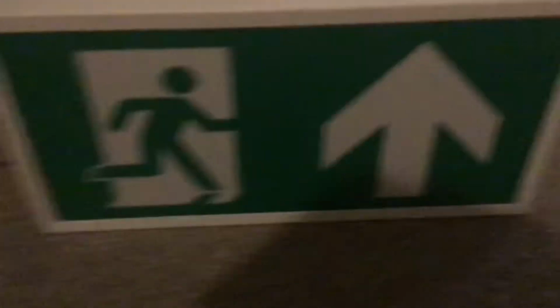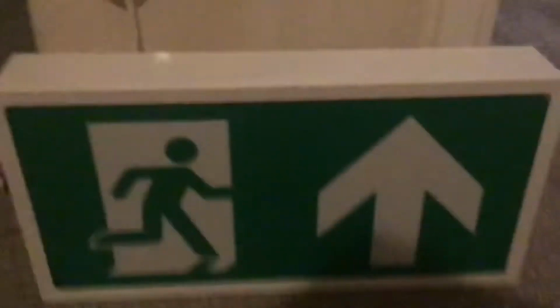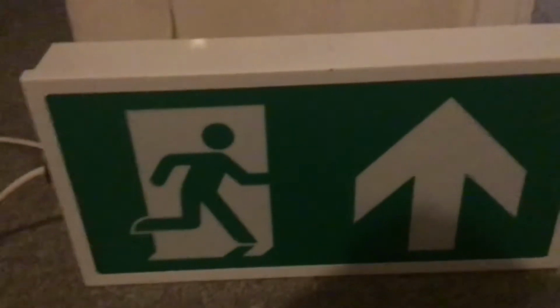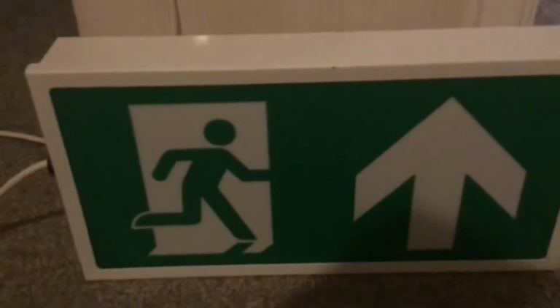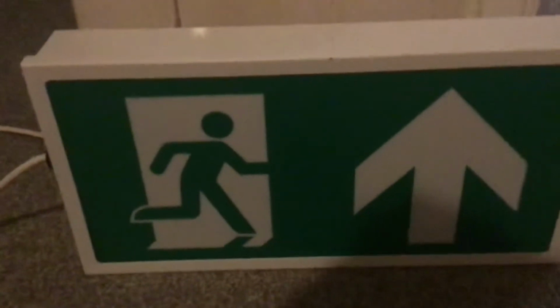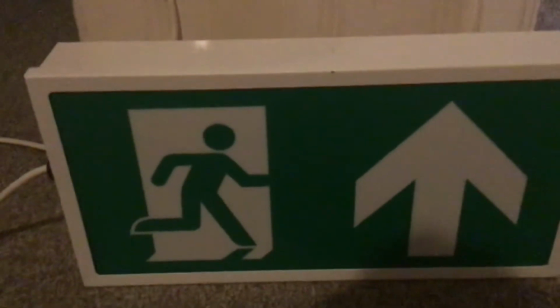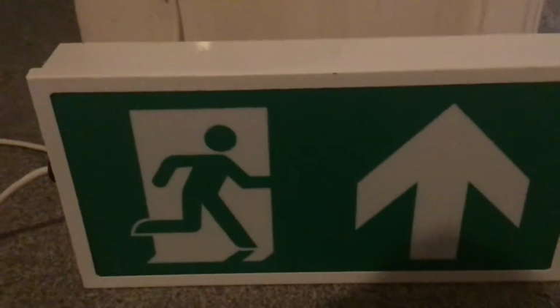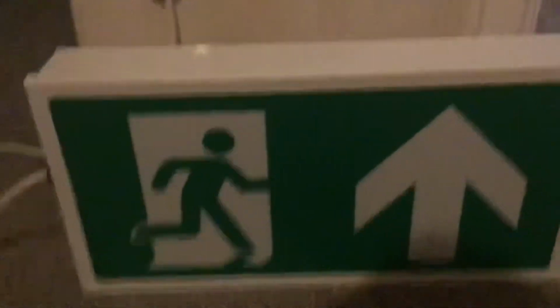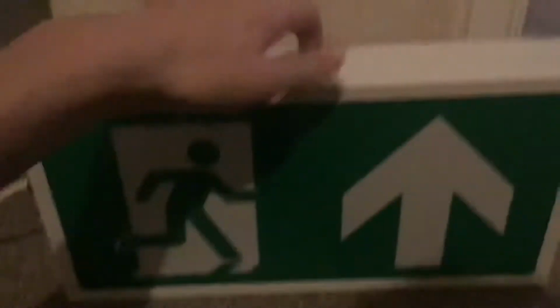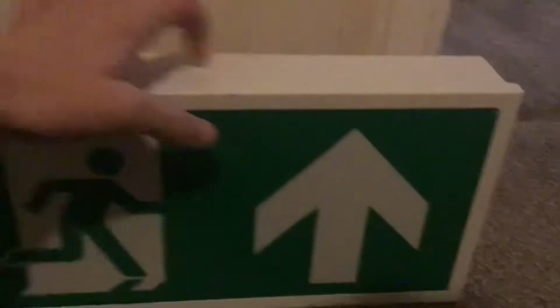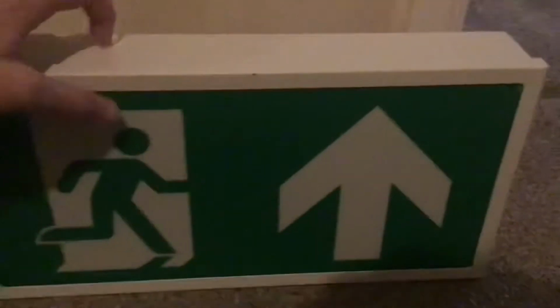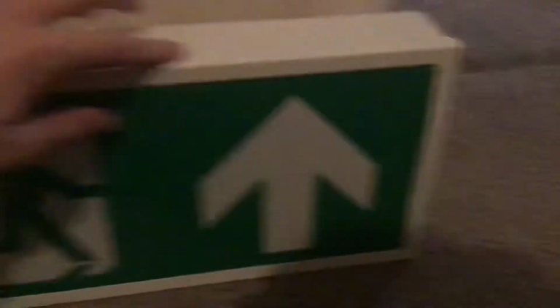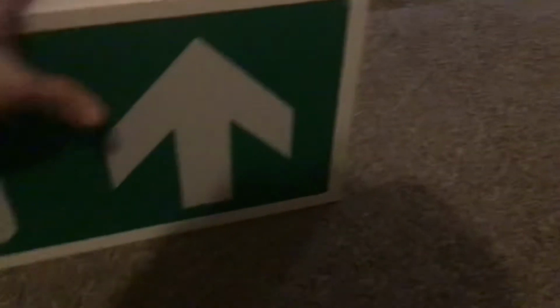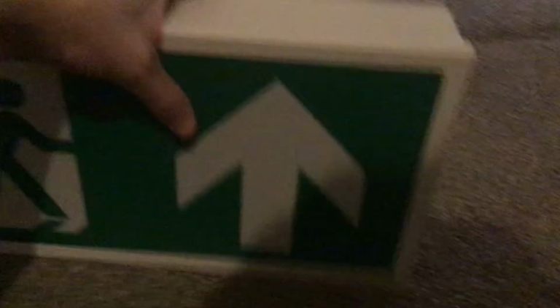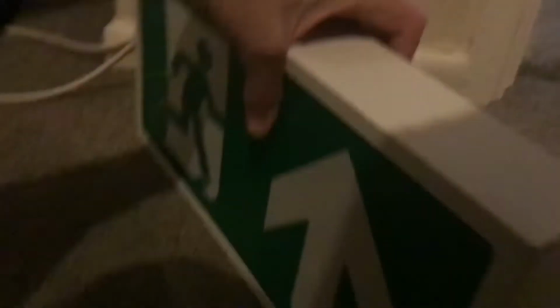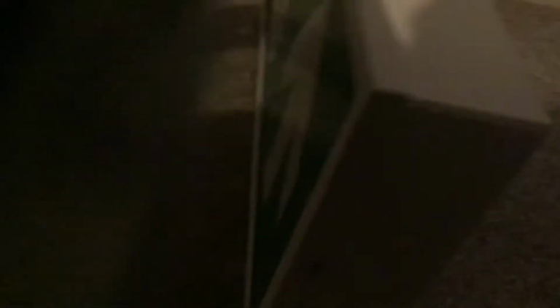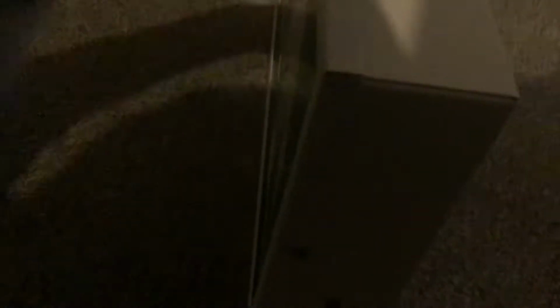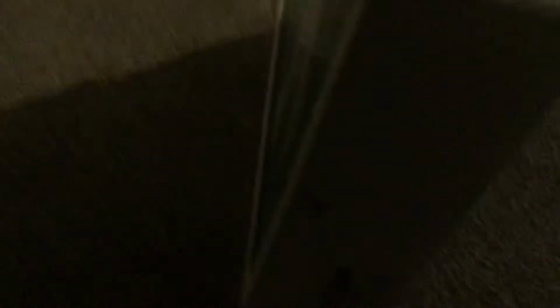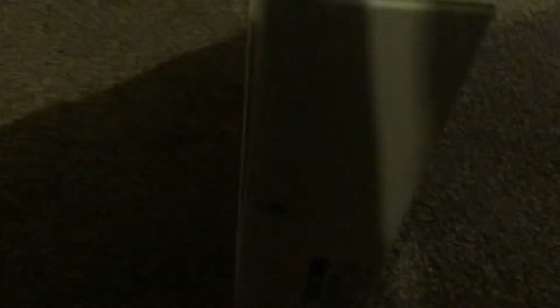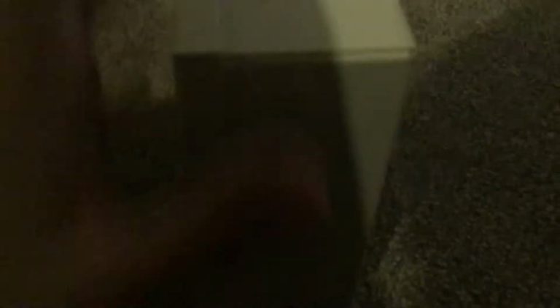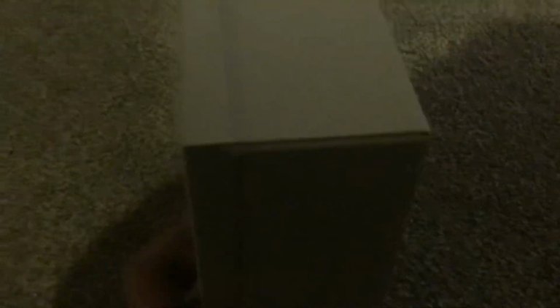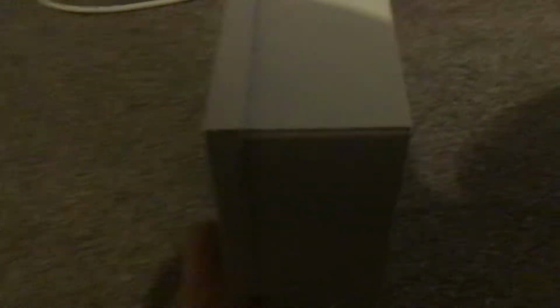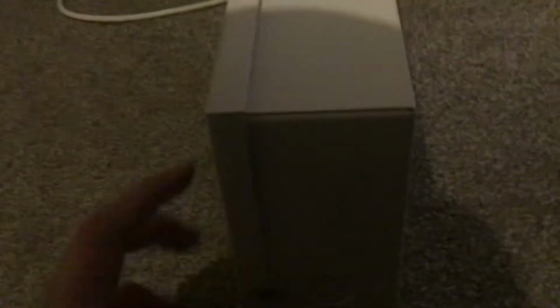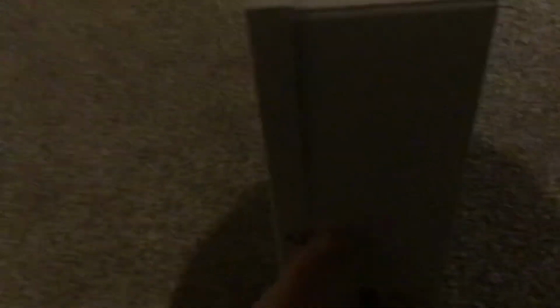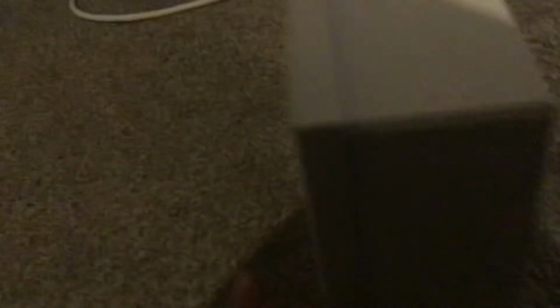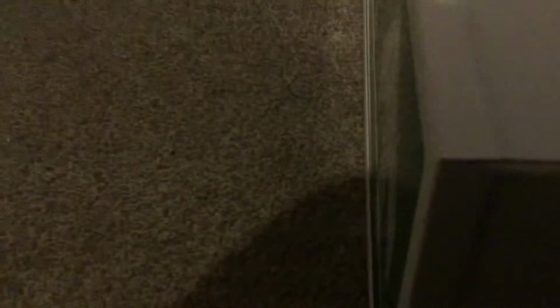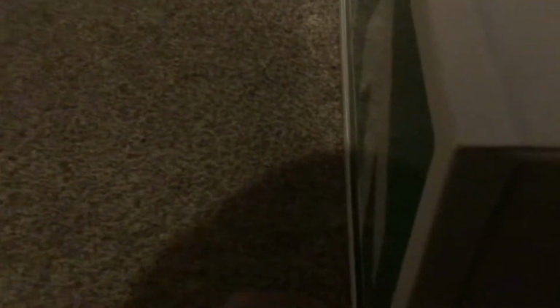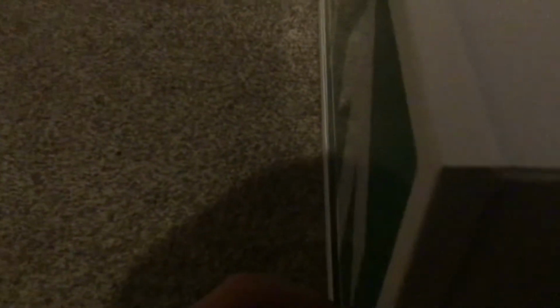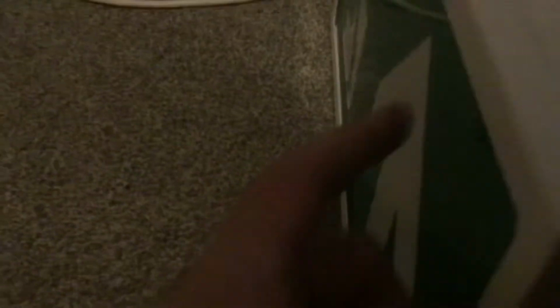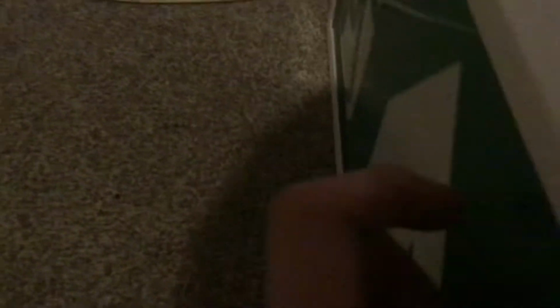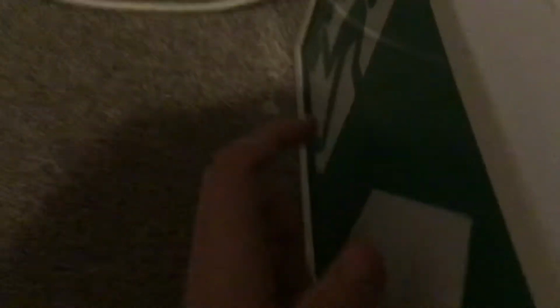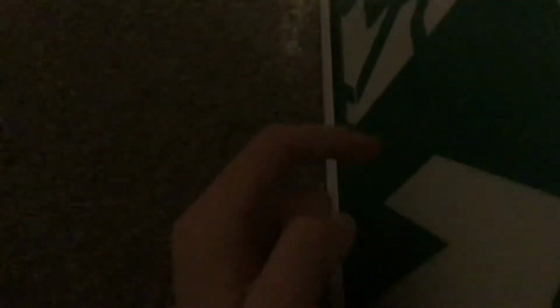Here's the exit sign. As you can see, it's all metal in construction. There's a side view of it. As you can see, it's got screws holding in the knee tray and bands.